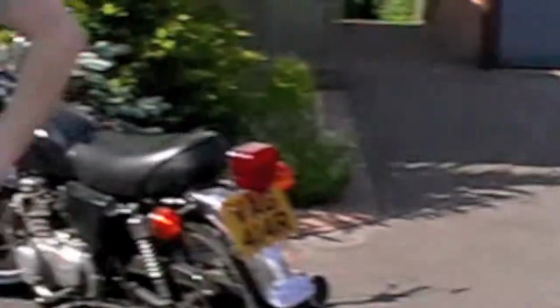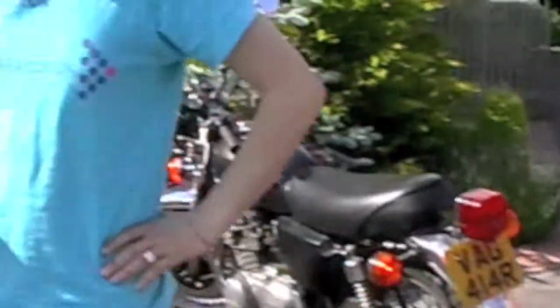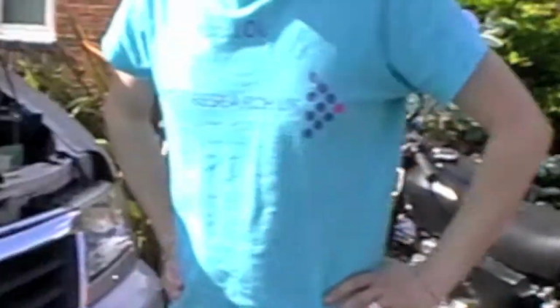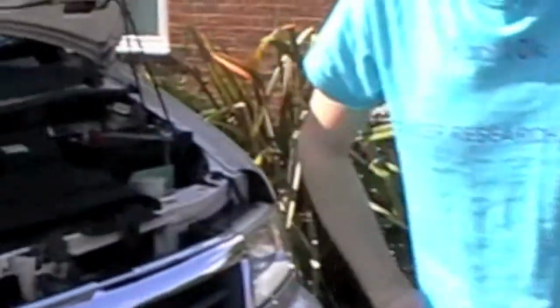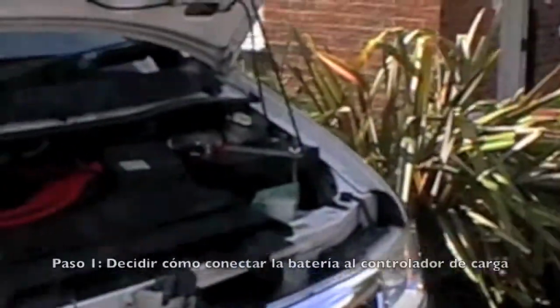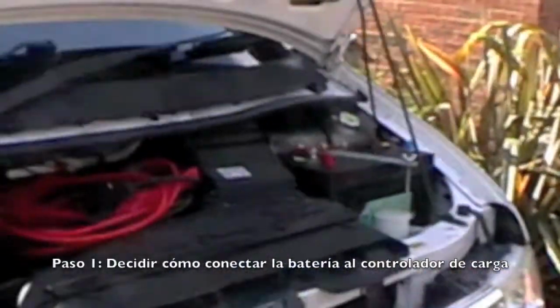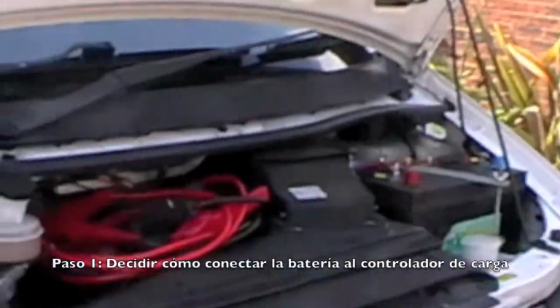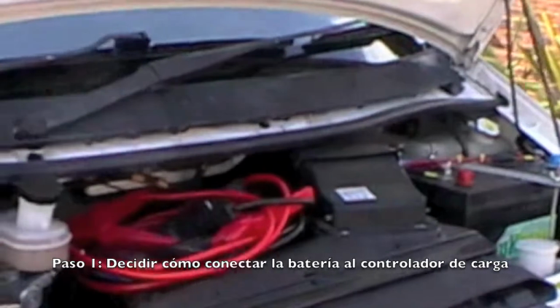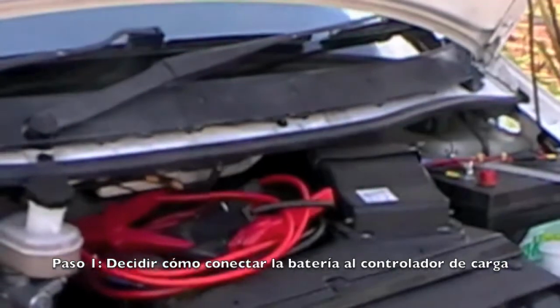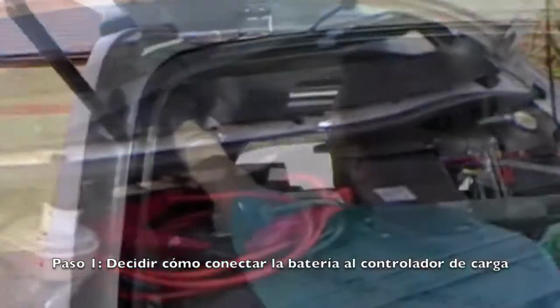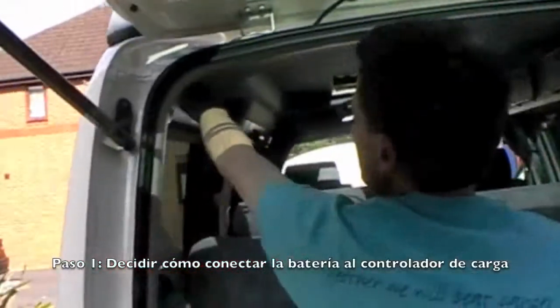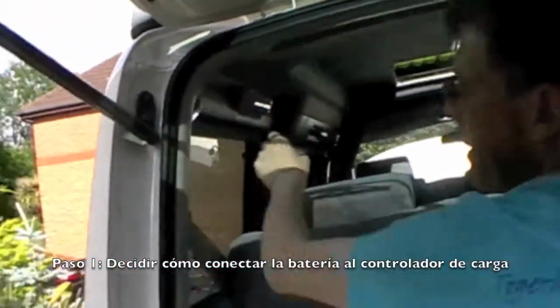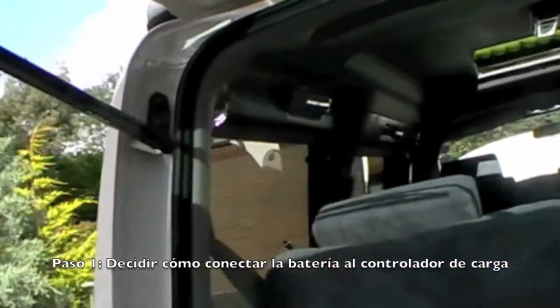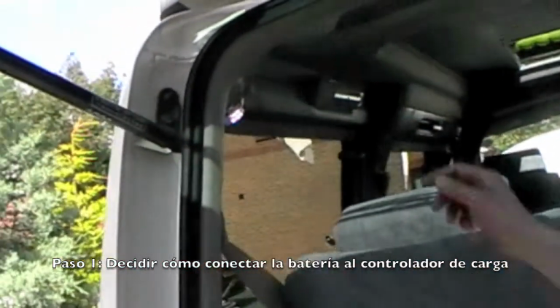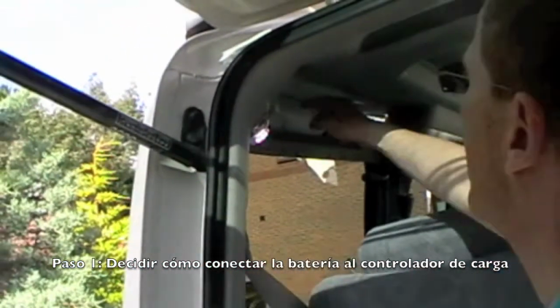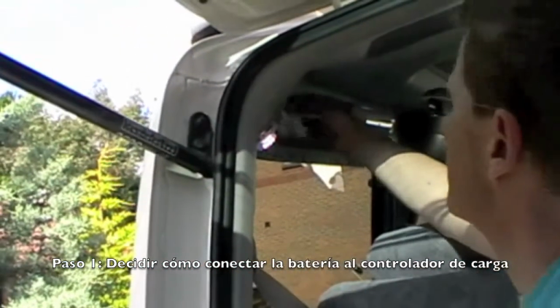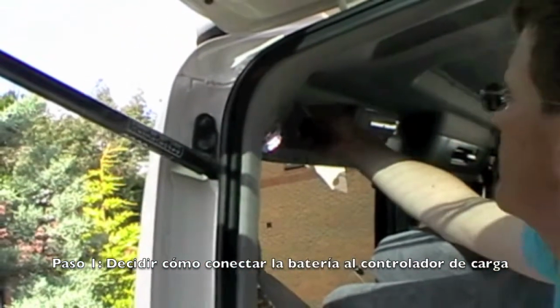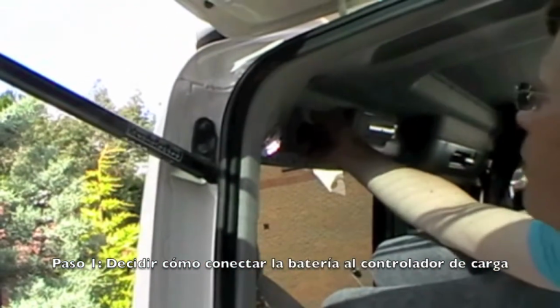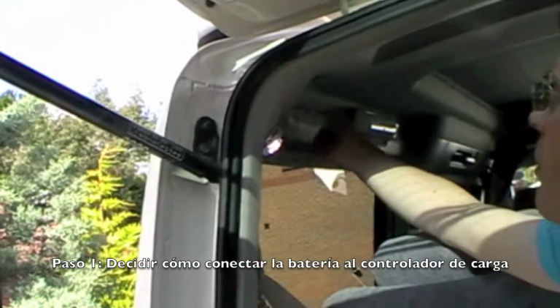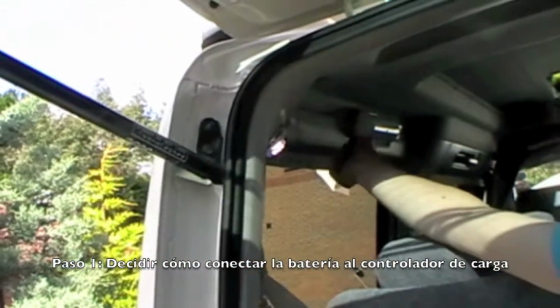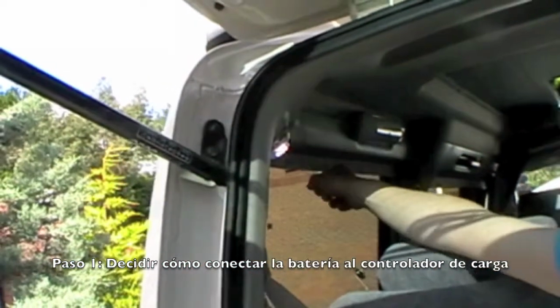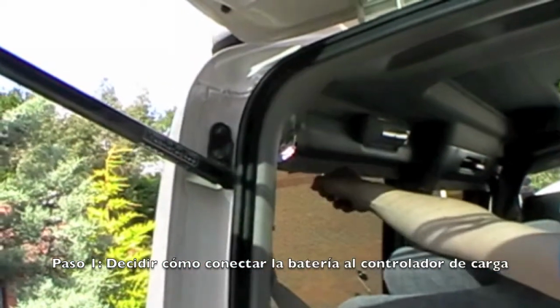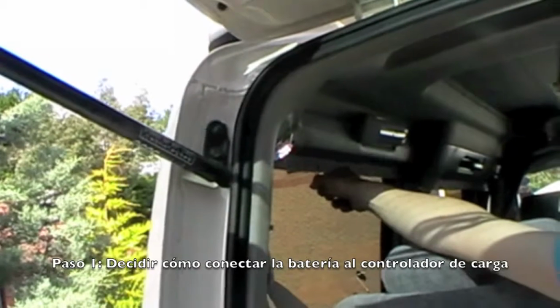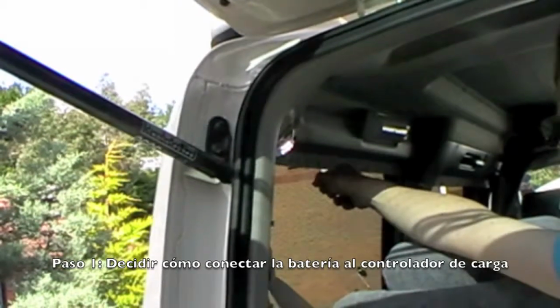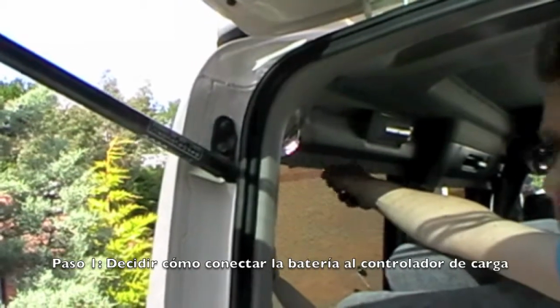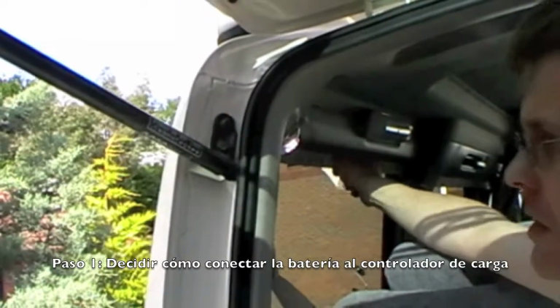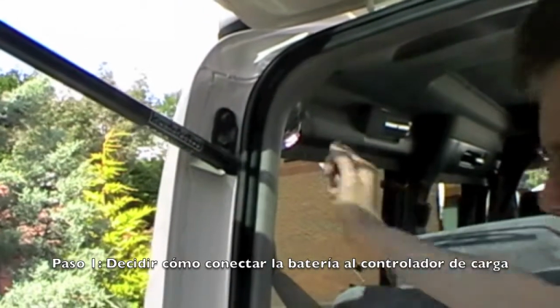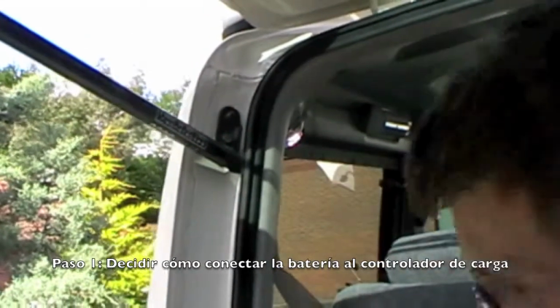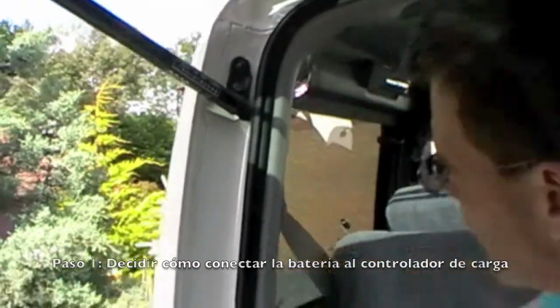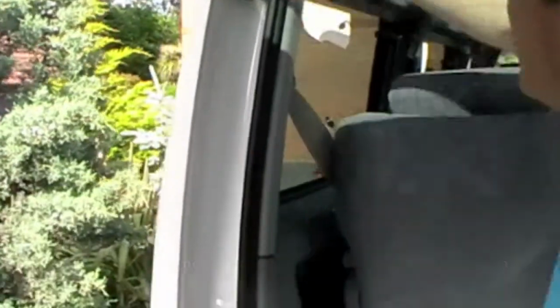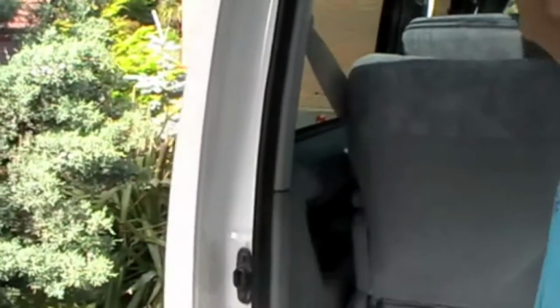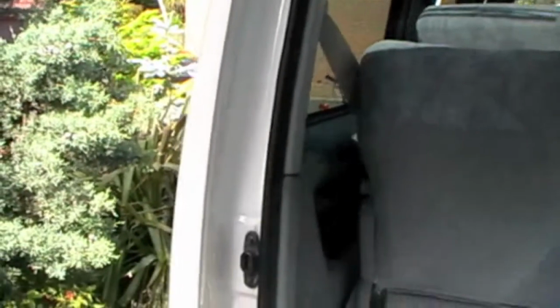I thought I'd just wear some scruffy clothes. We can just tap into the wire — we'll just pull this panel off and the wire's under there. That wire goes straight to the battery. That's that wire there, it goes down there through there.